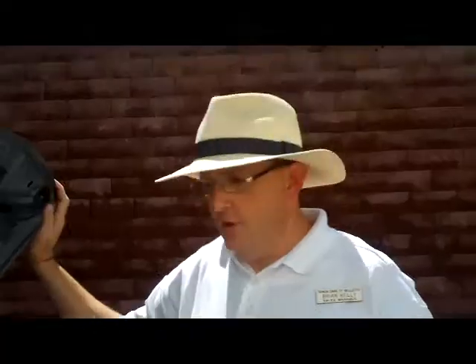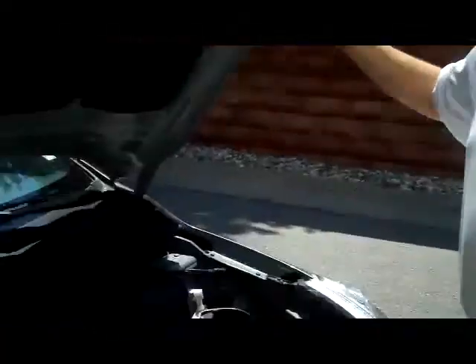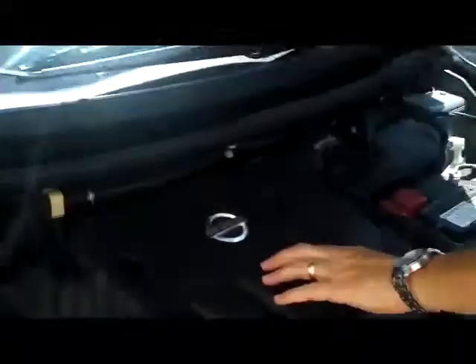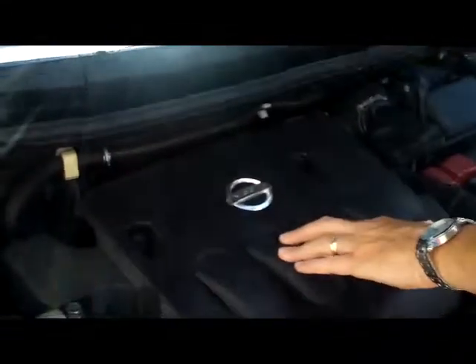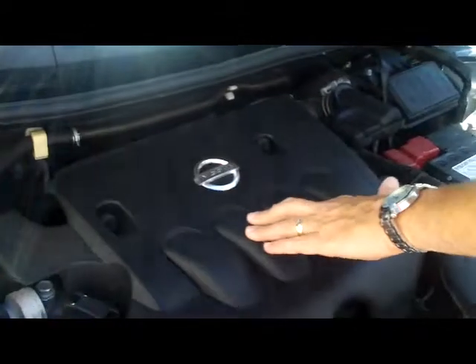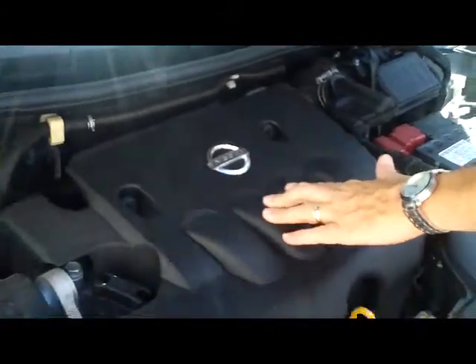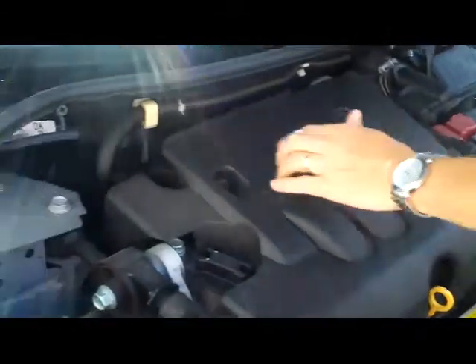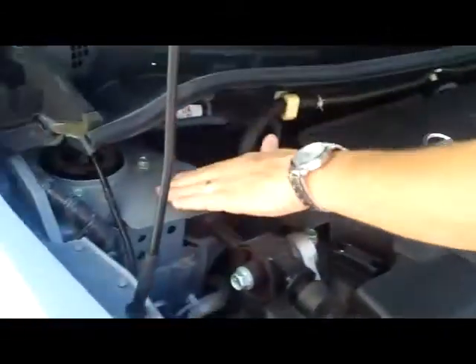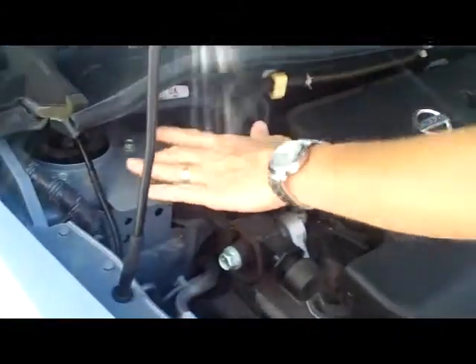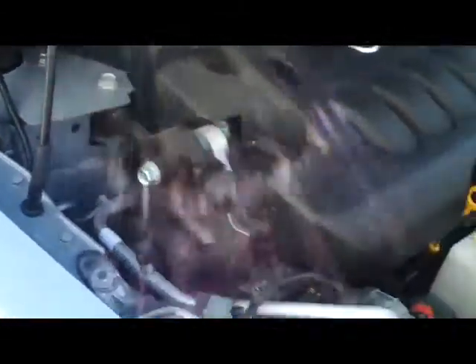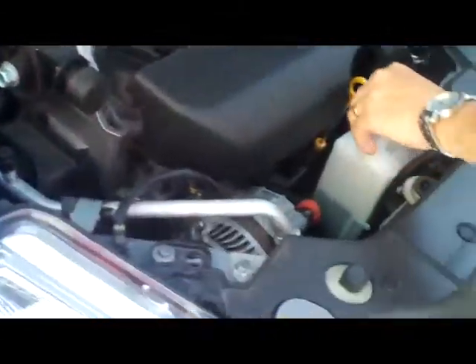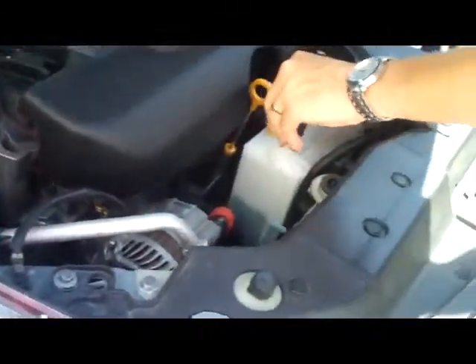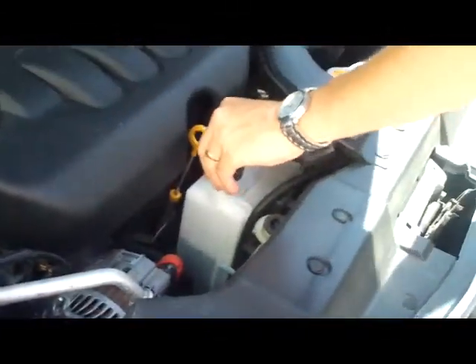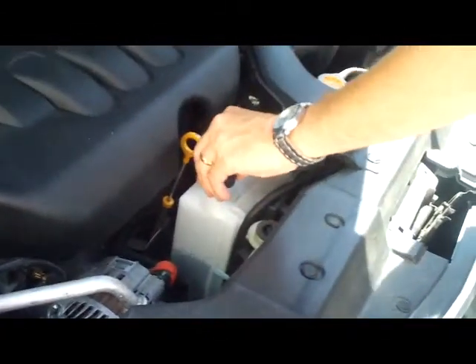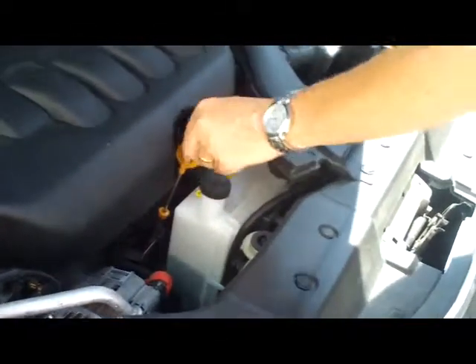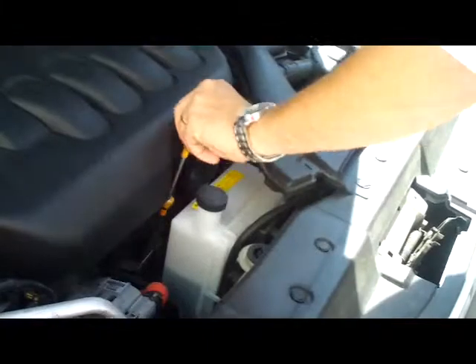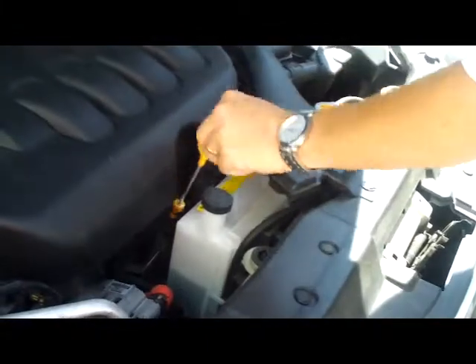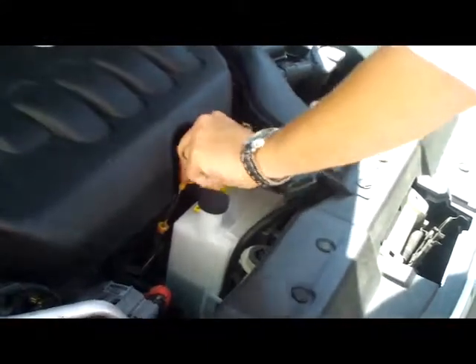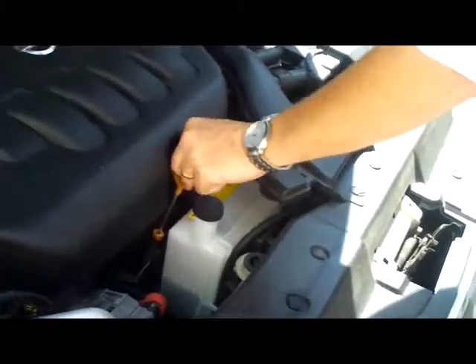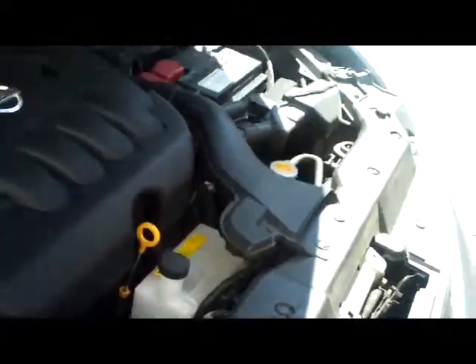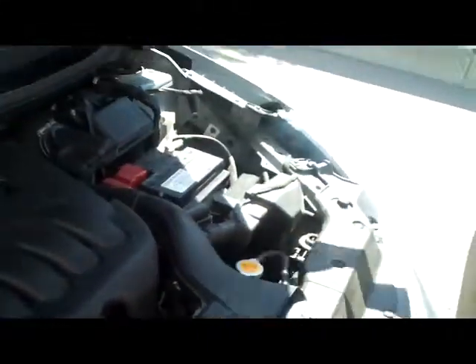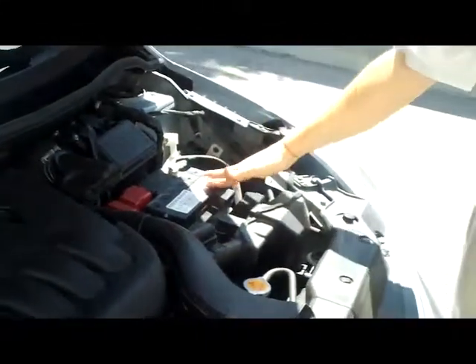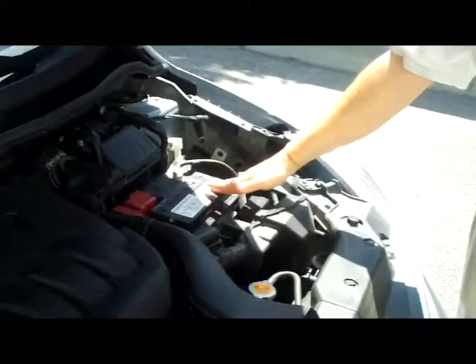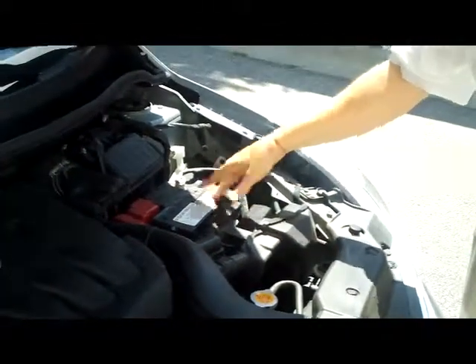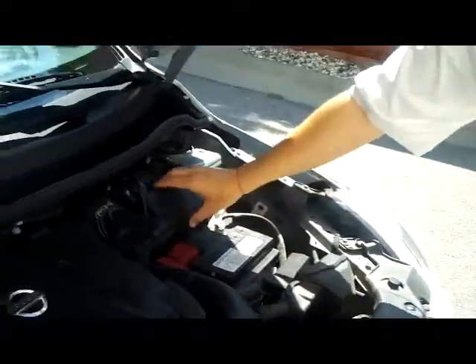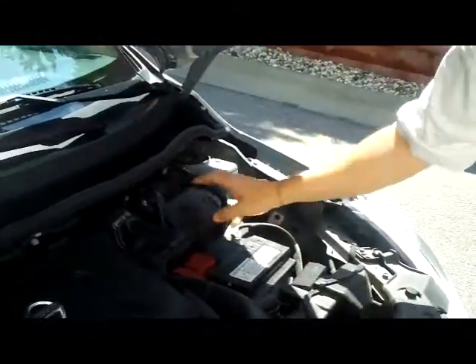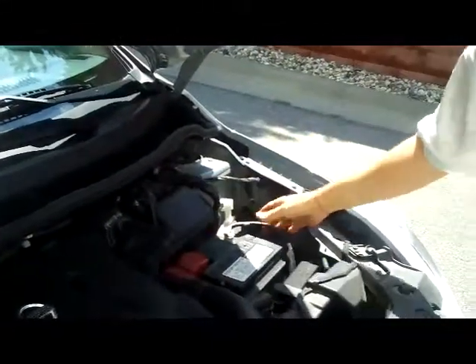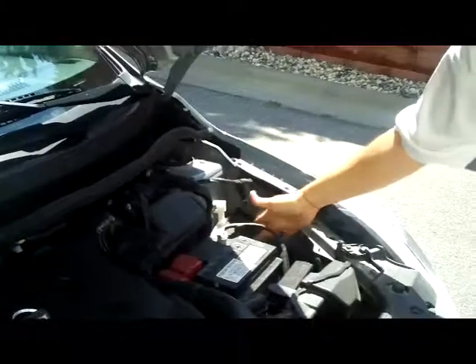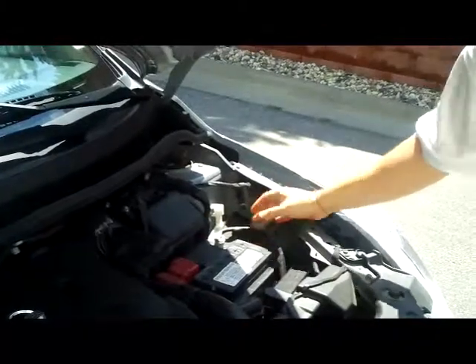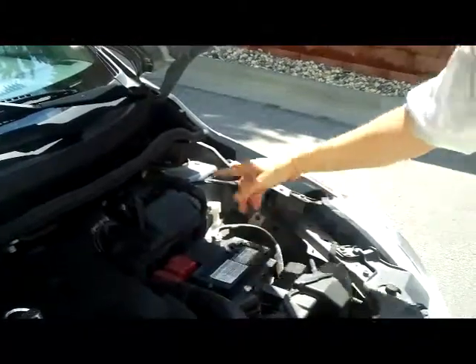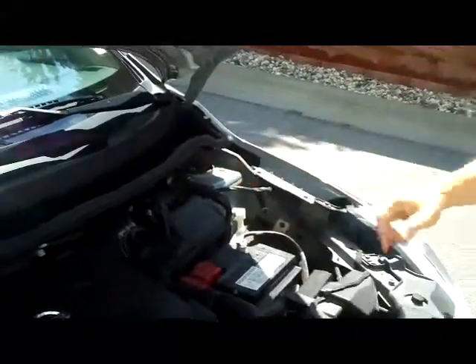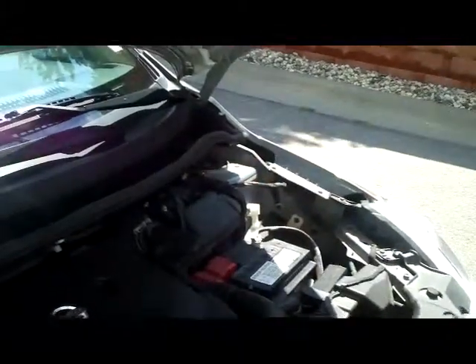Under the hood we have the 1.8 liter 4 cylinder. It is front wheel drive. You have your reservoir for your engine coolant, oil check and fill, maintenance free battery, centrally located fuse box, engine coolant, and power brakes.